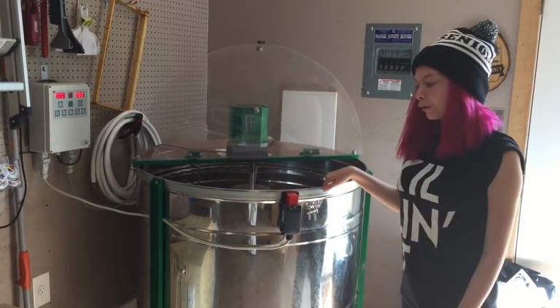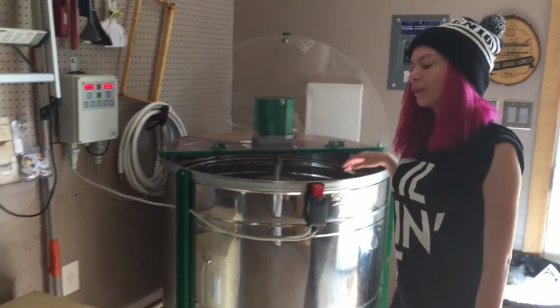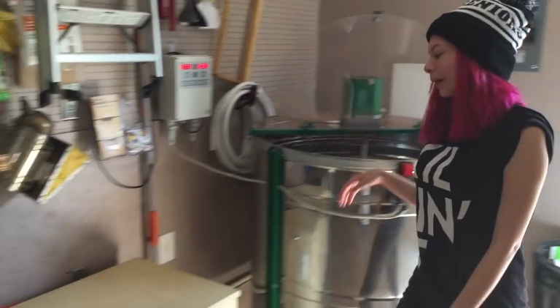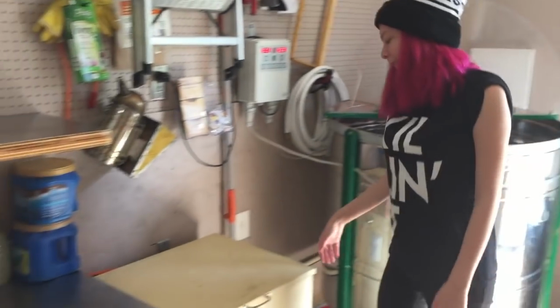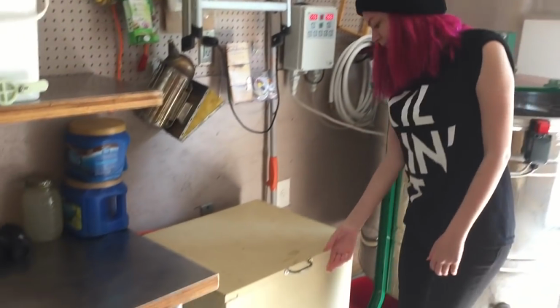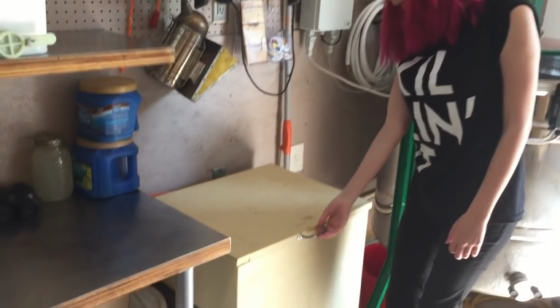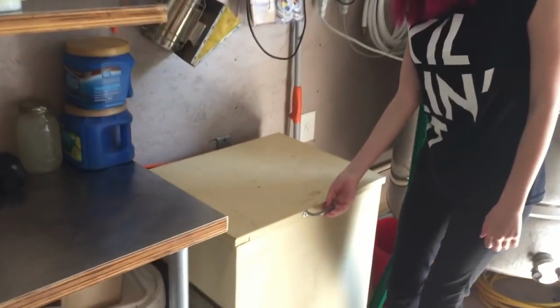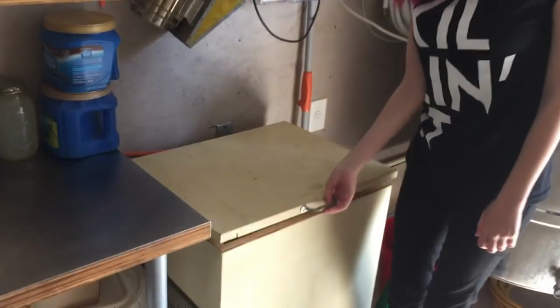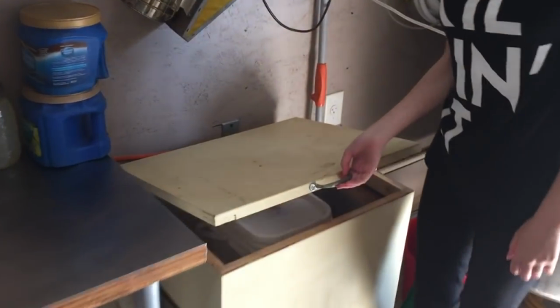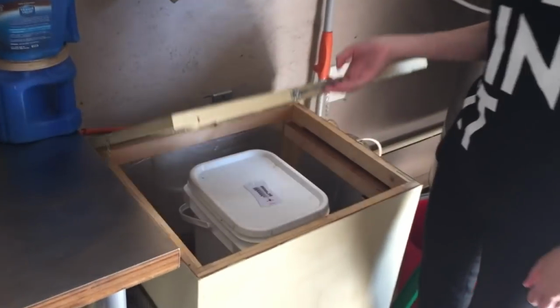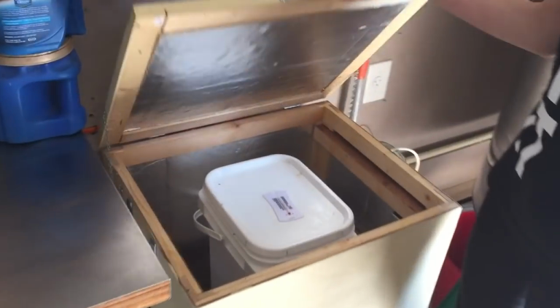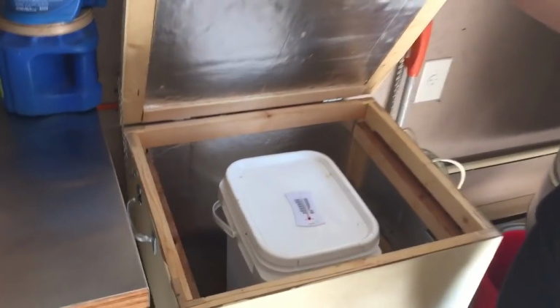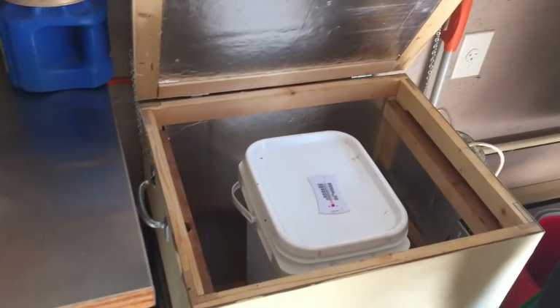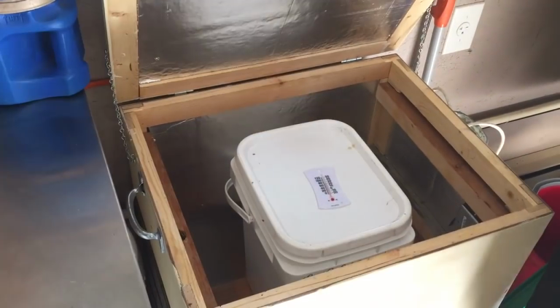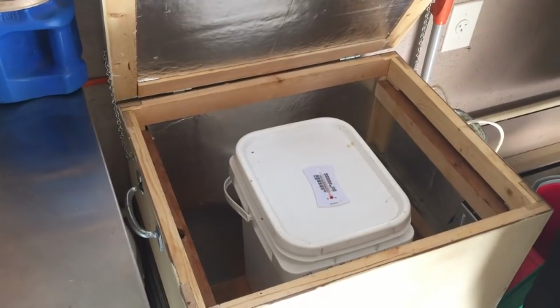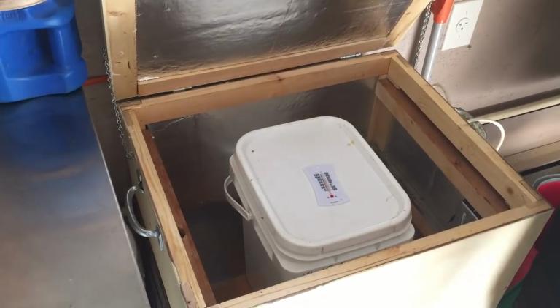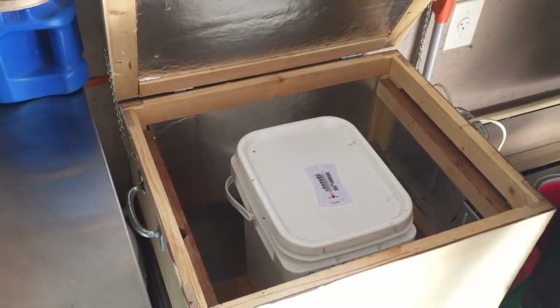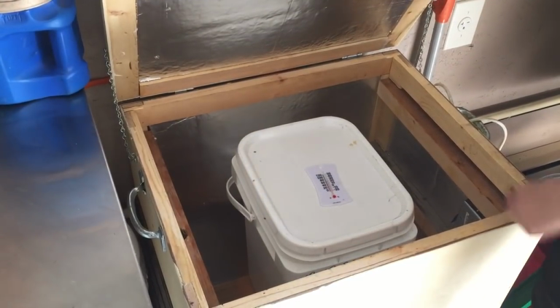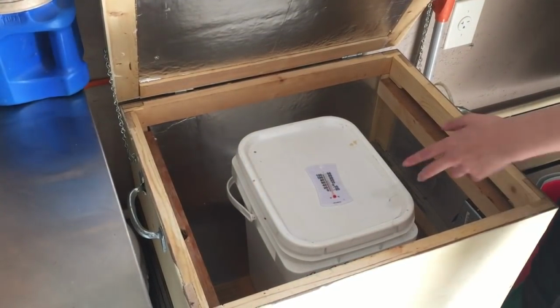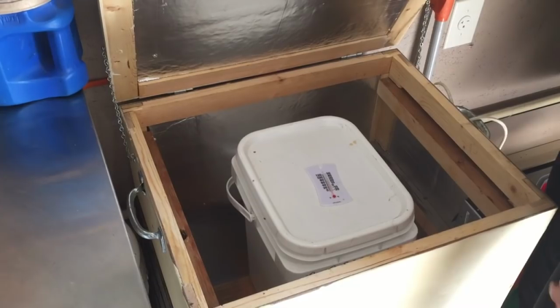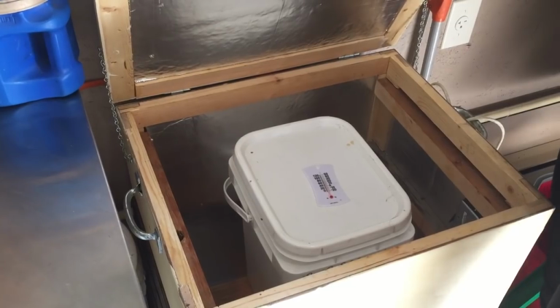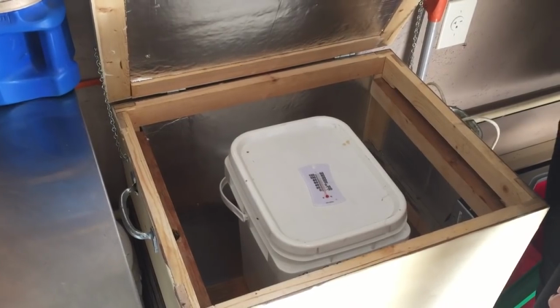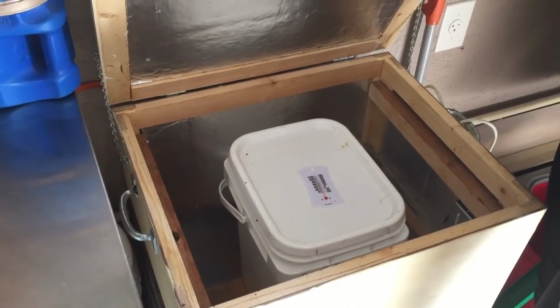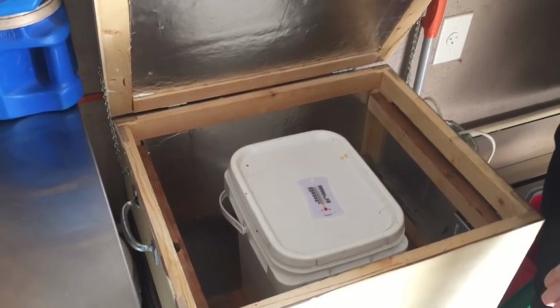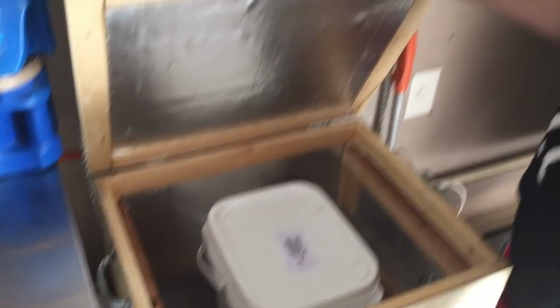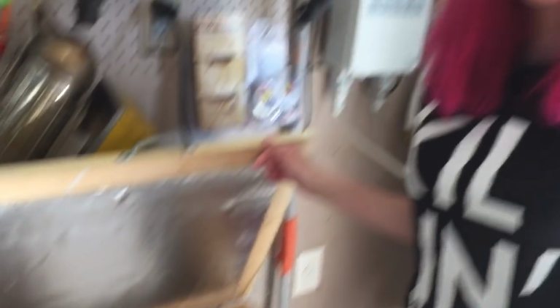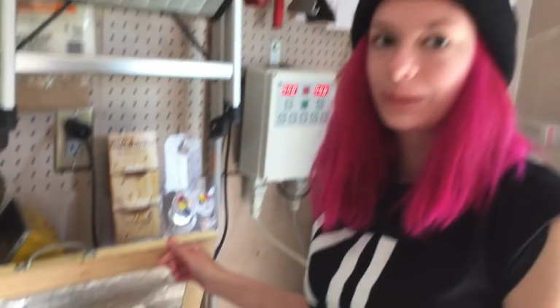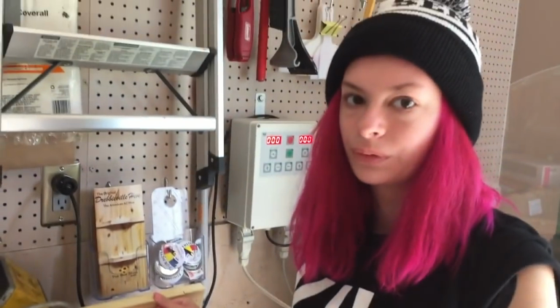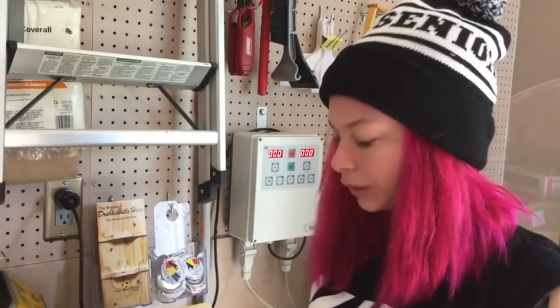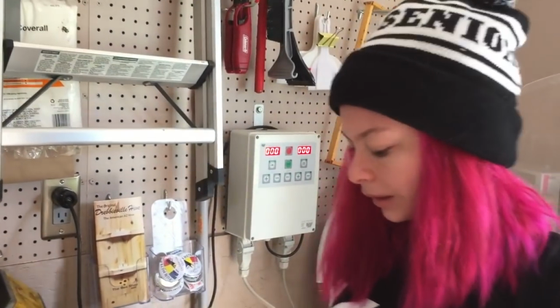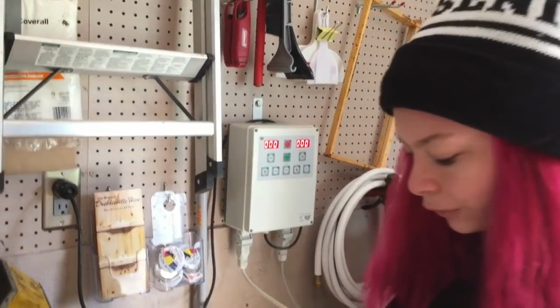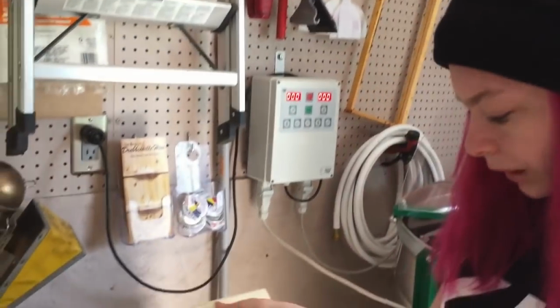Over here we have our bucket warmer, which Grandpa crafted himself. We use it to warm up our buckets, or if we have some bottles that have crystallized, we'll put them in there for a little bit.